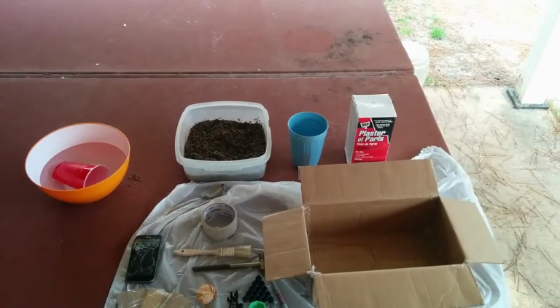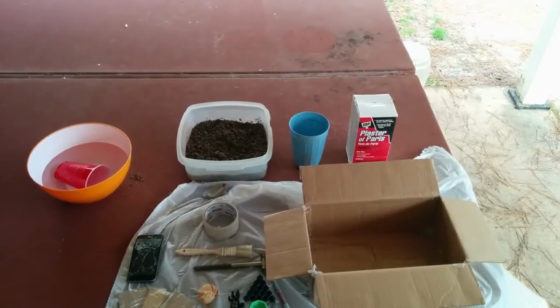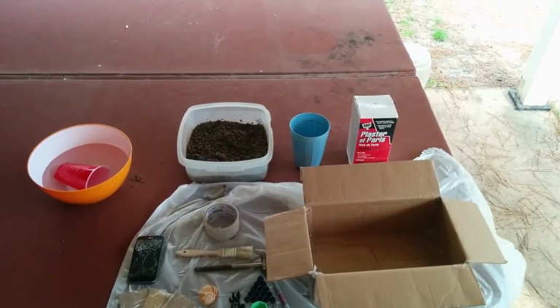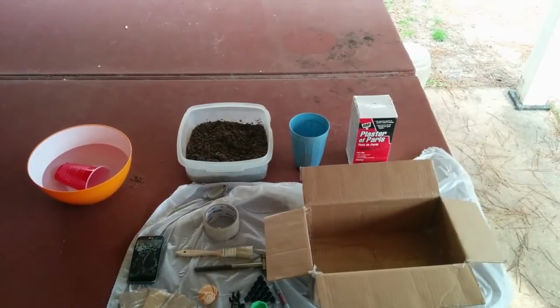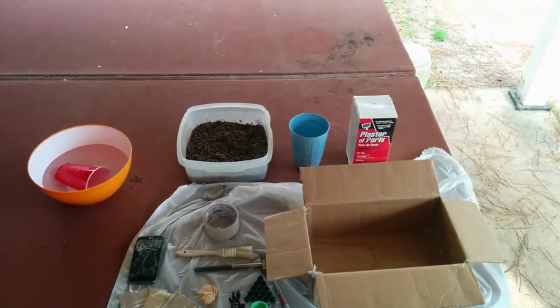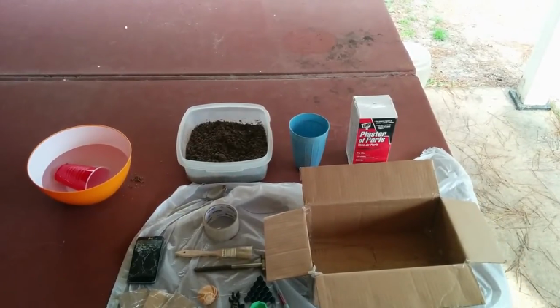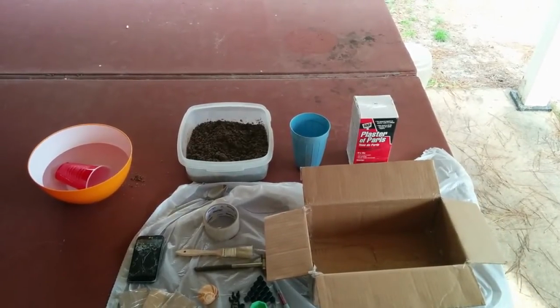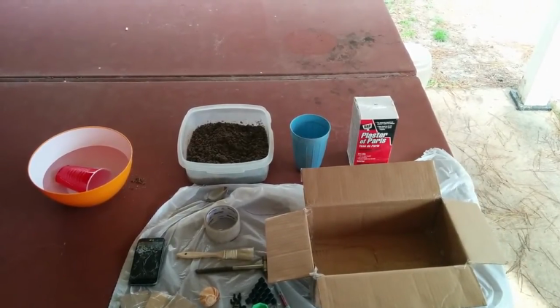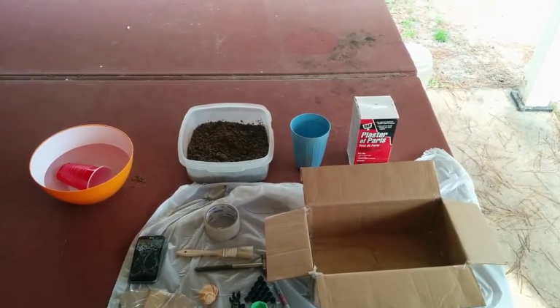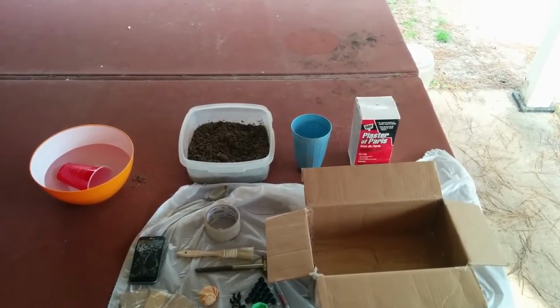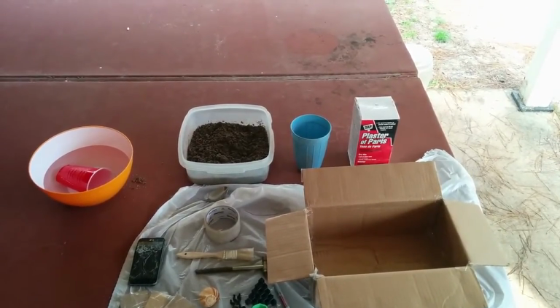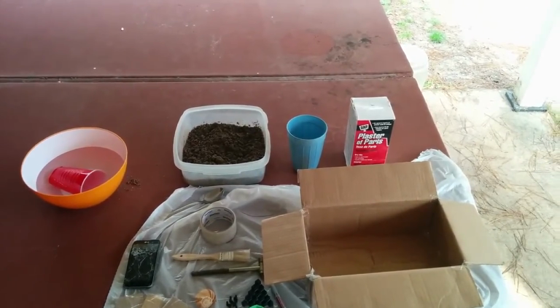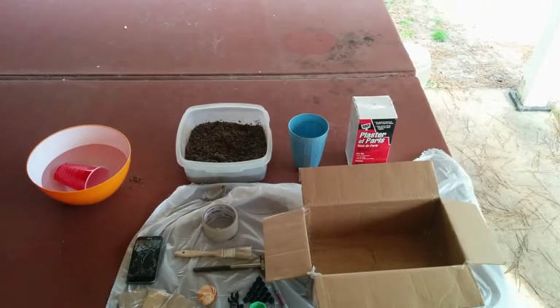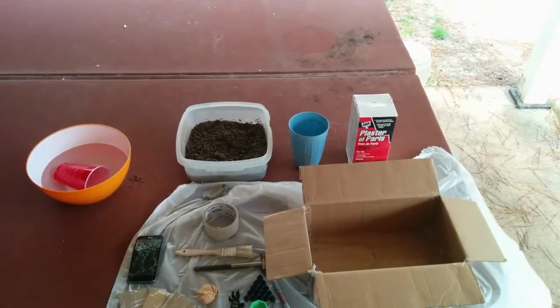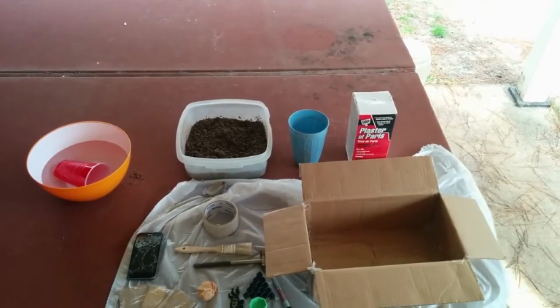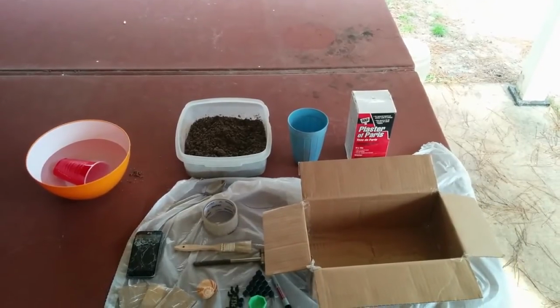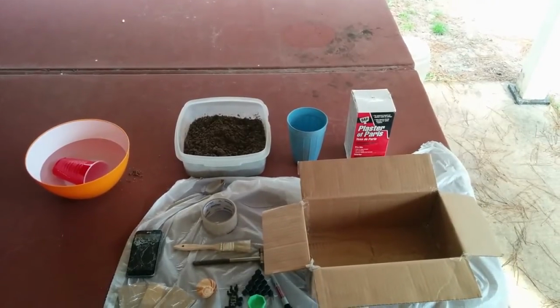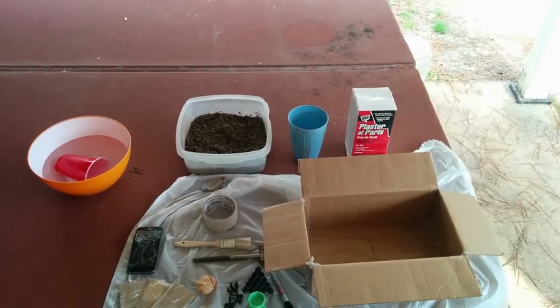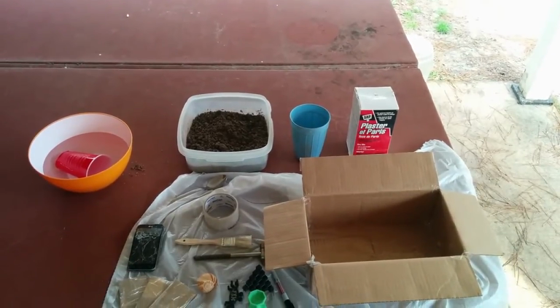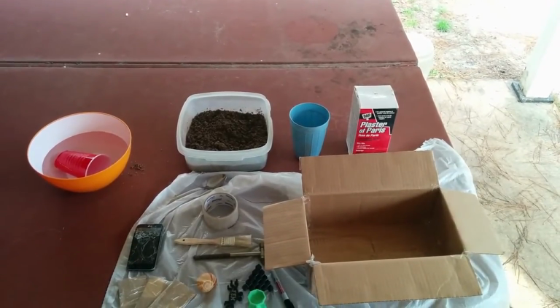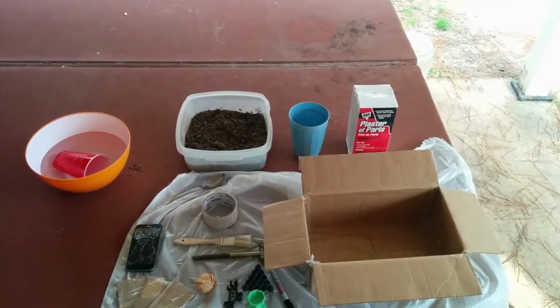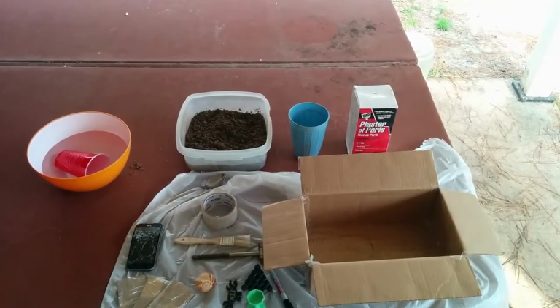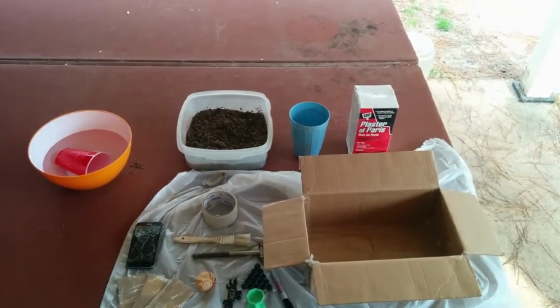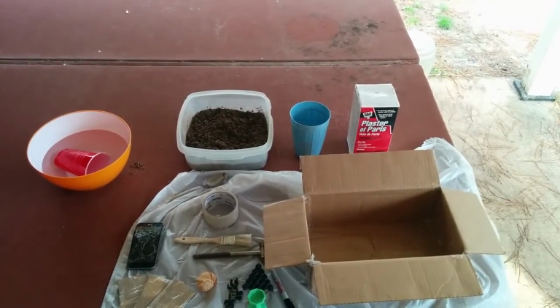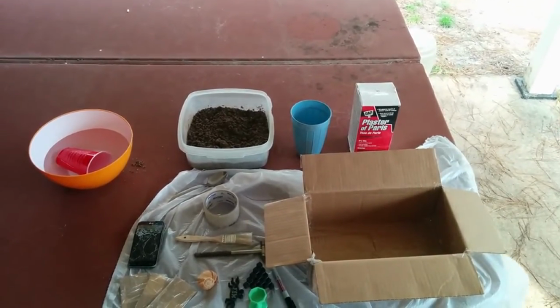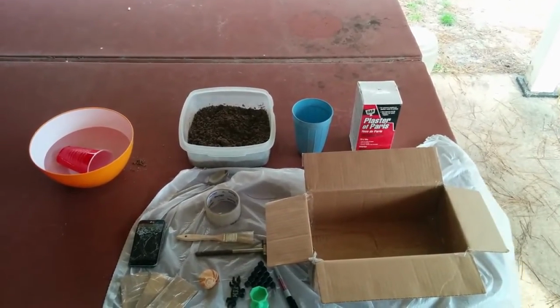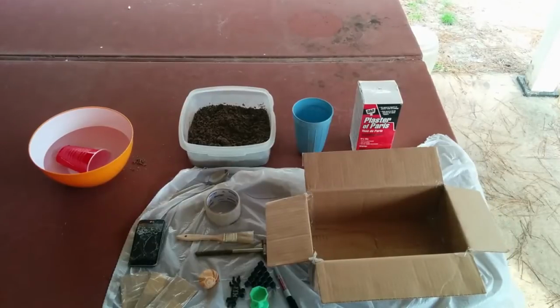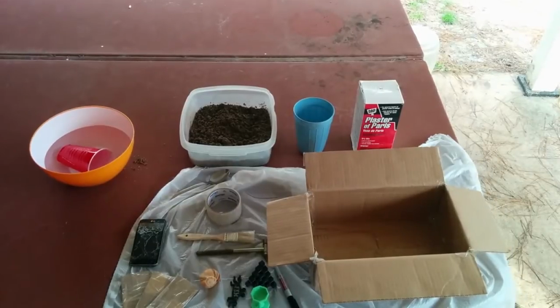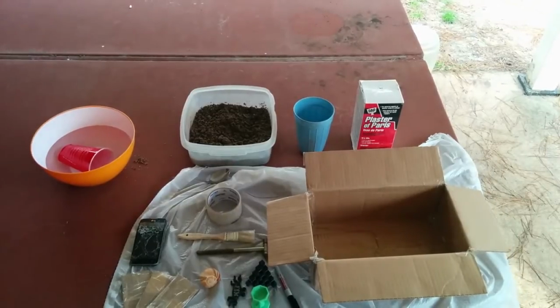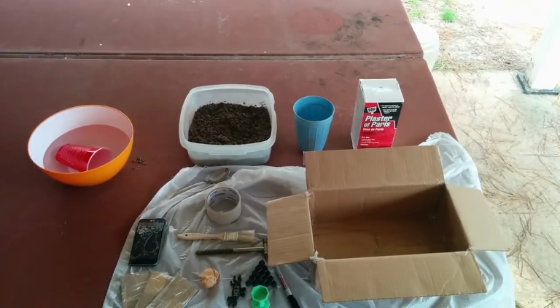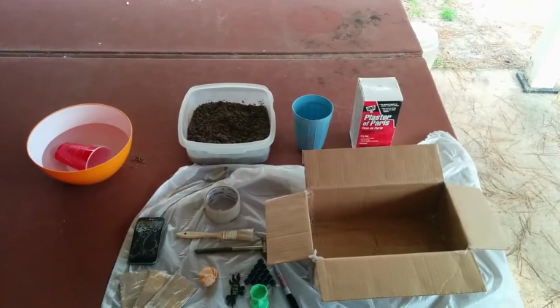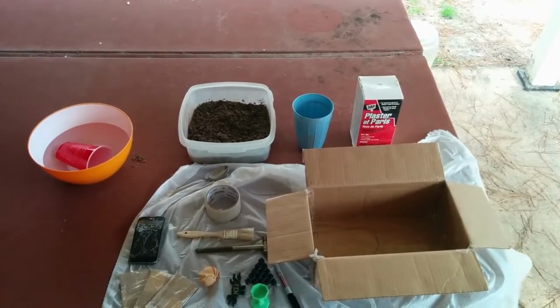This is my DIY archaeological dig kit present. This is a great idea for anybody that's hard to get presents for, or needs a little bit more of a challenge during the holidays or their birthday.